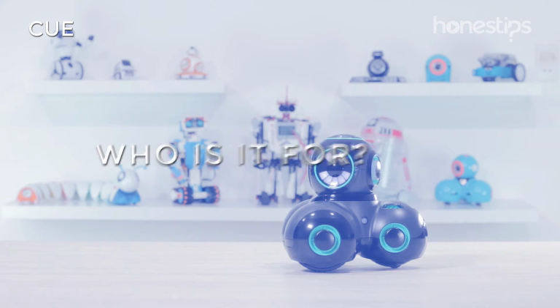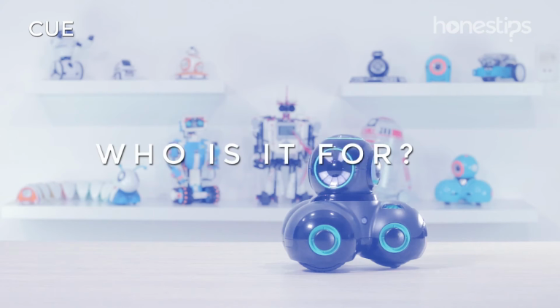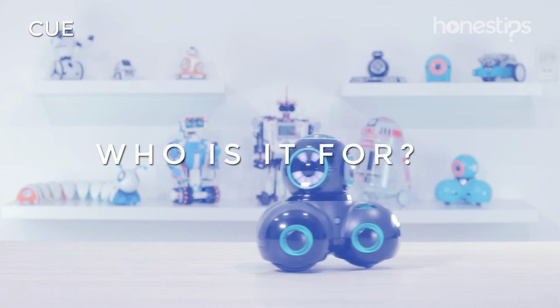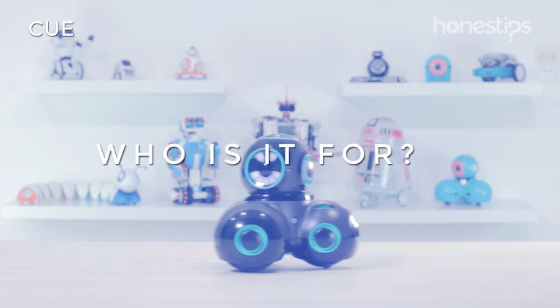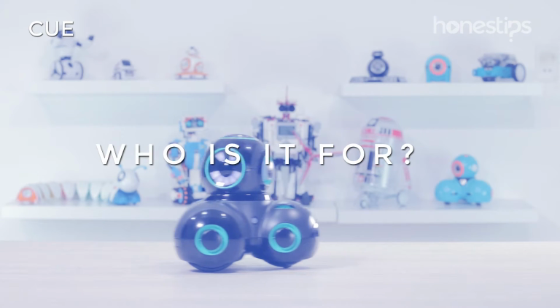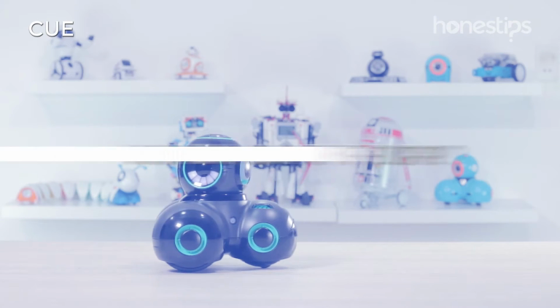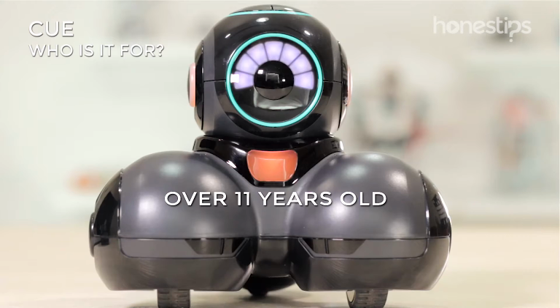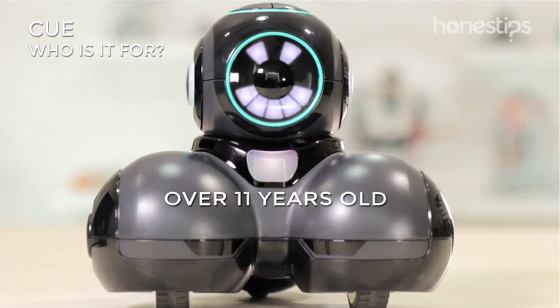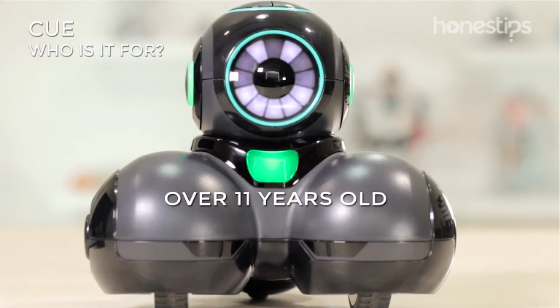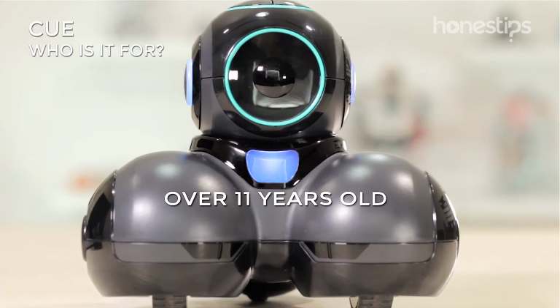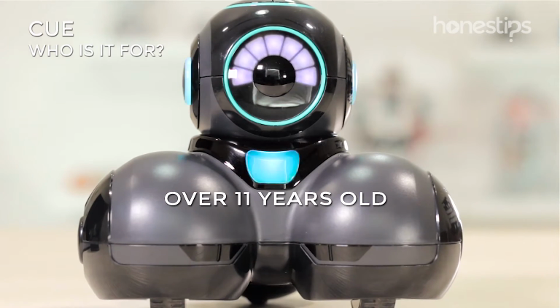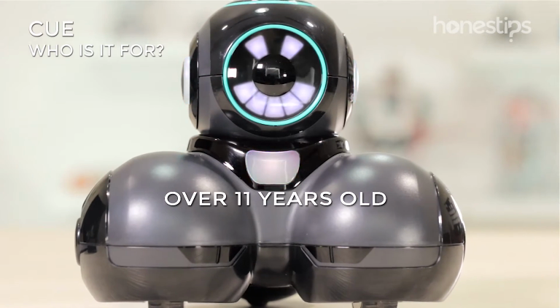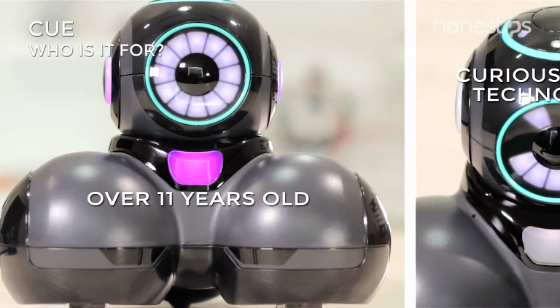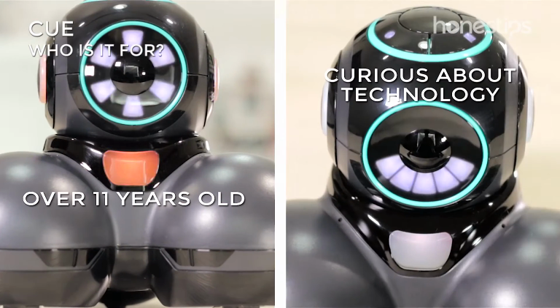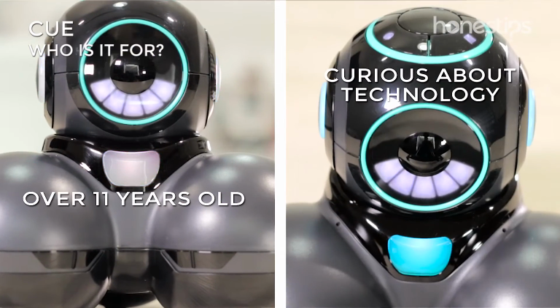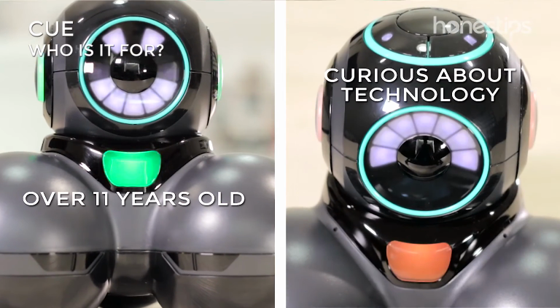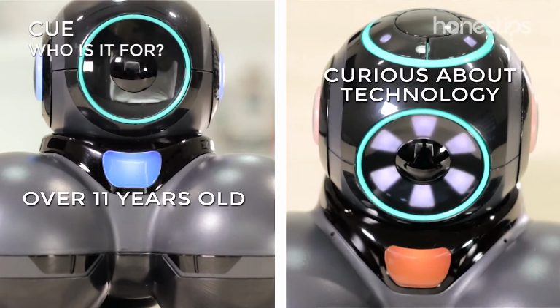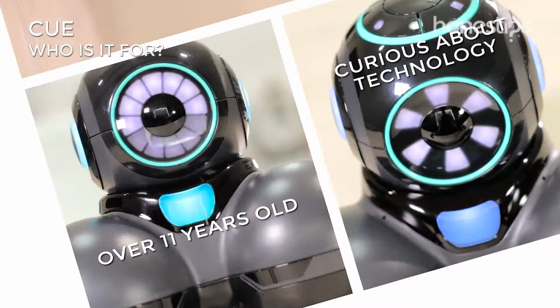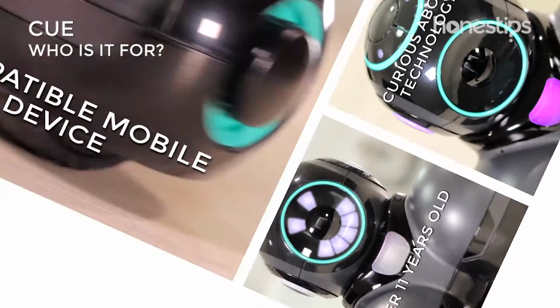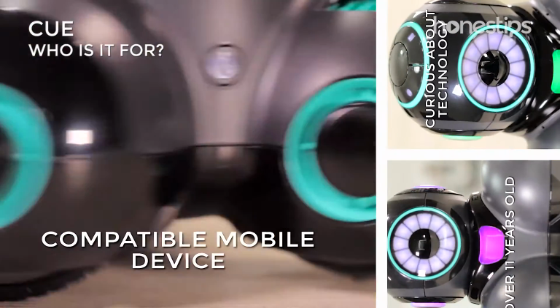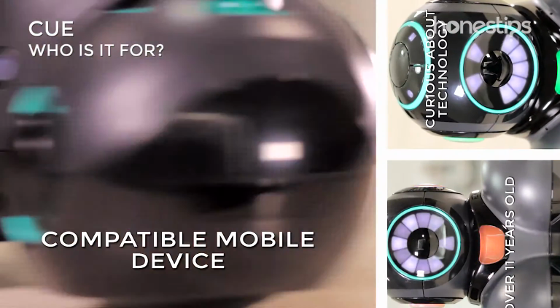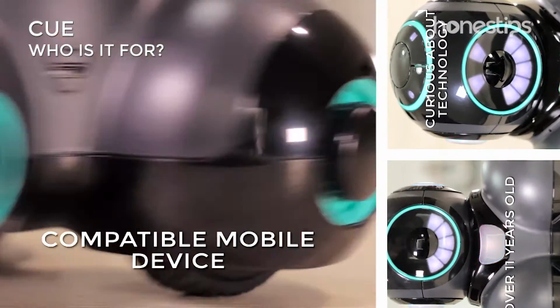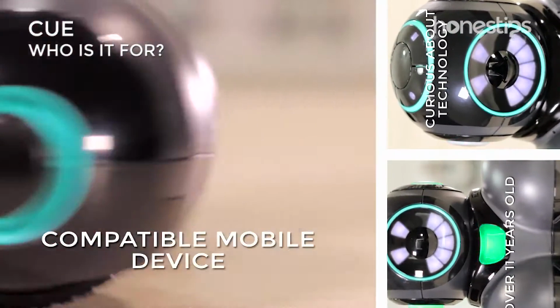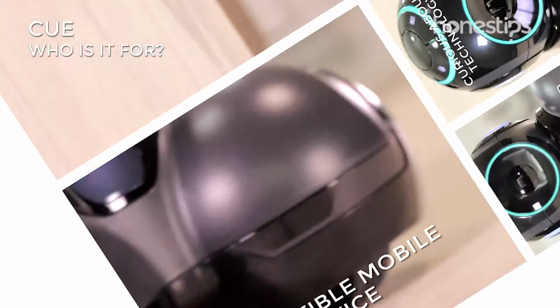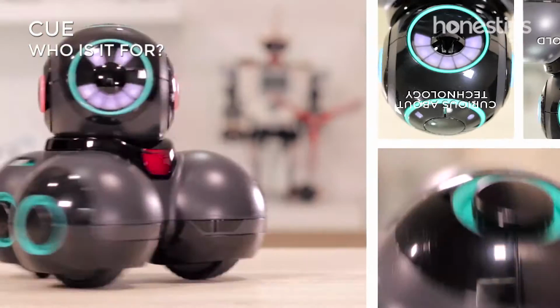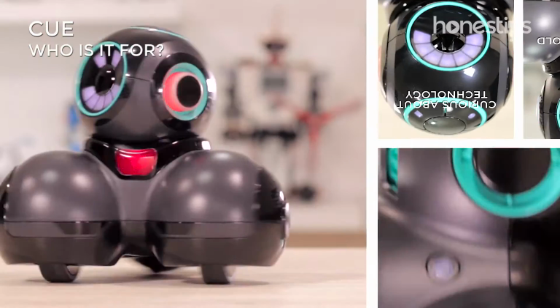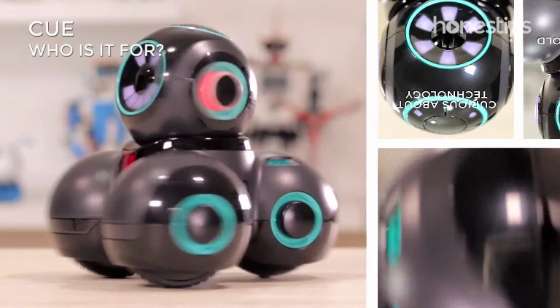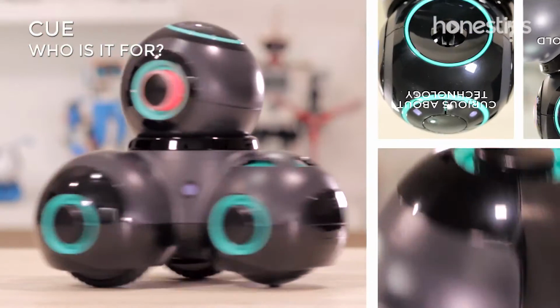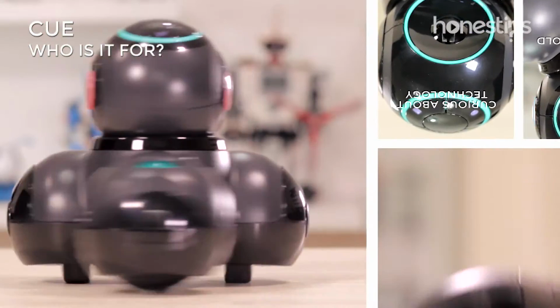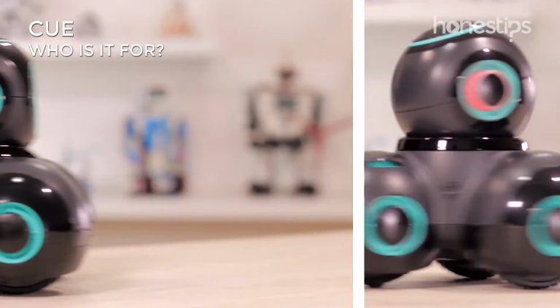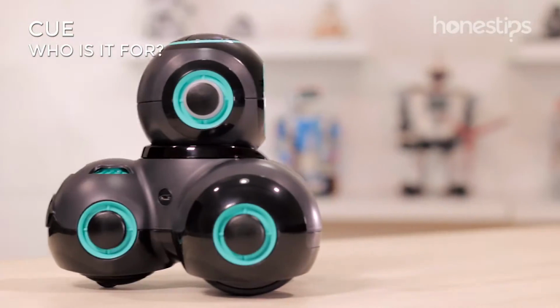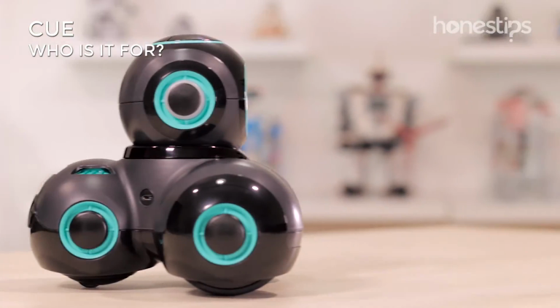Who is it for? If you are over 11 years old, are curious about technology, and have a compatible mobile device, Q is for you.